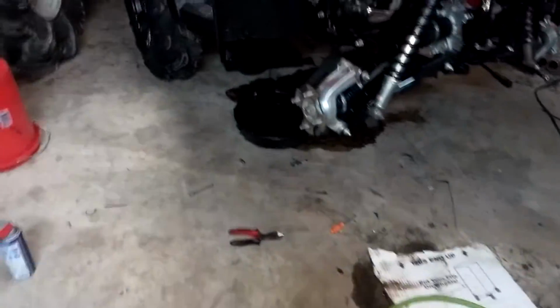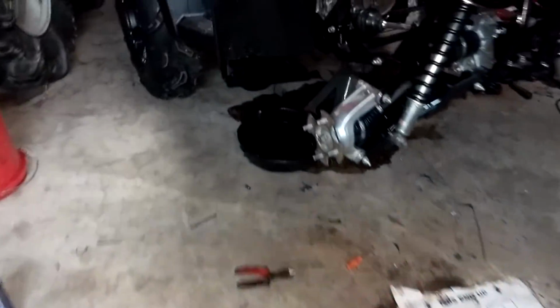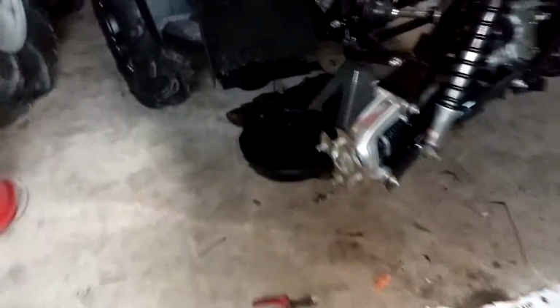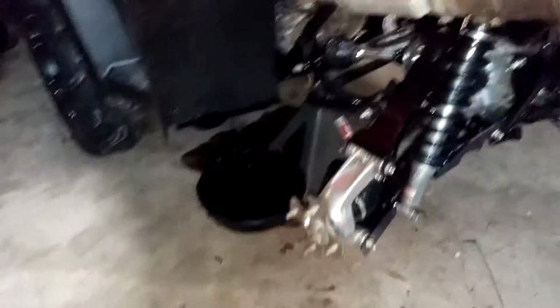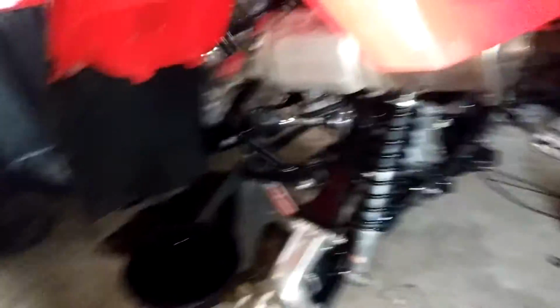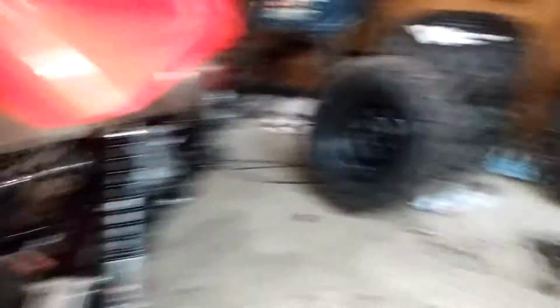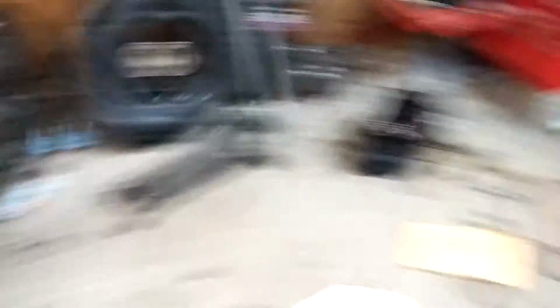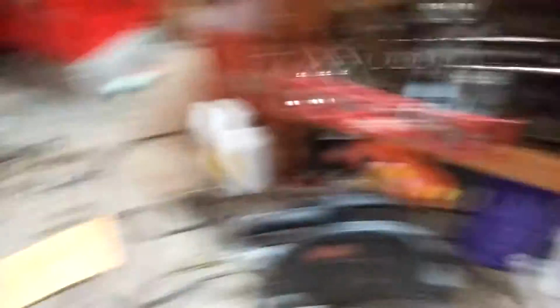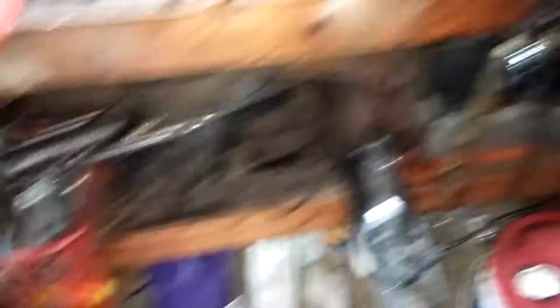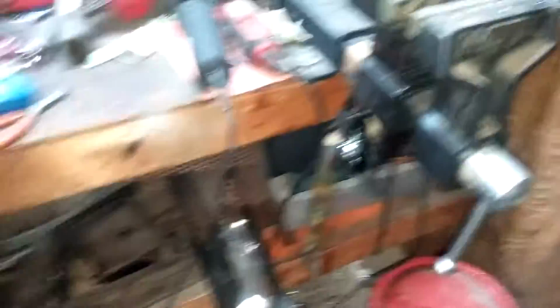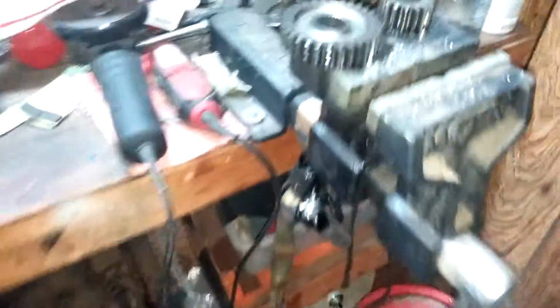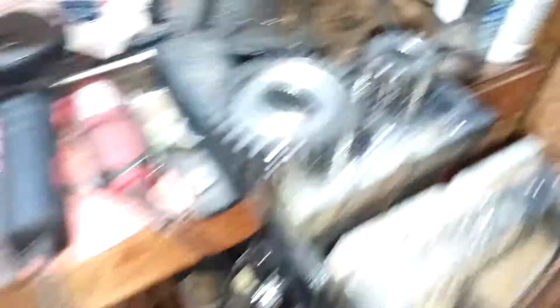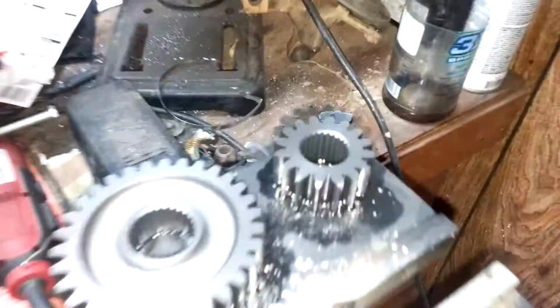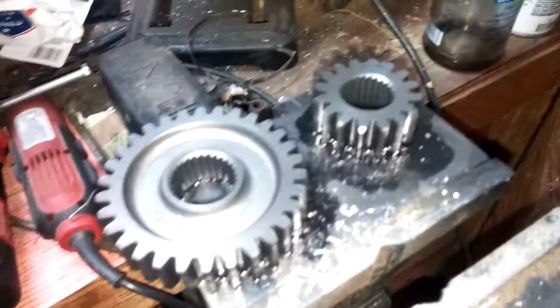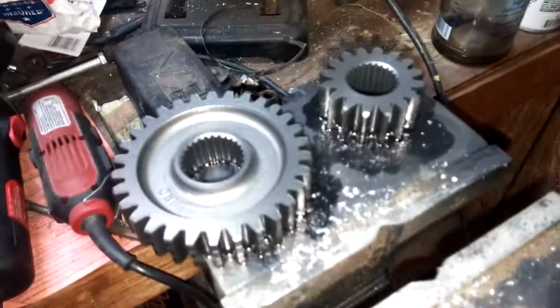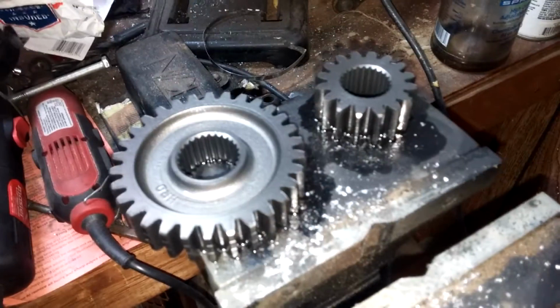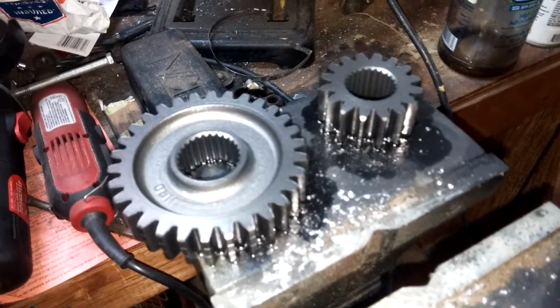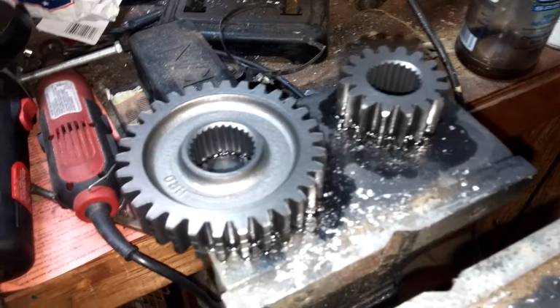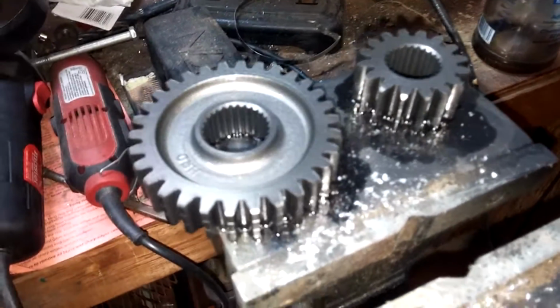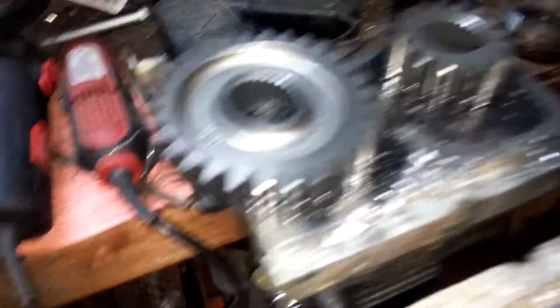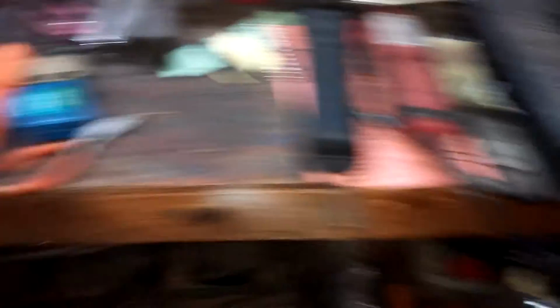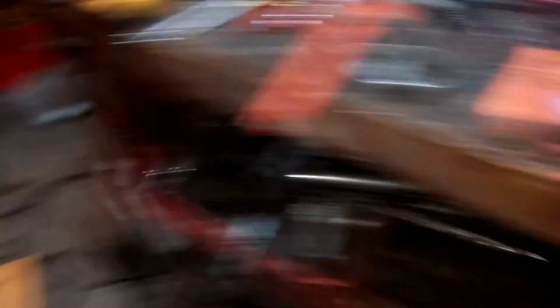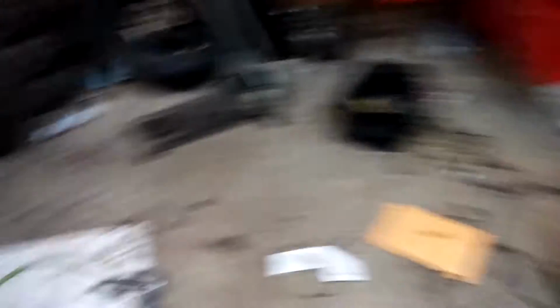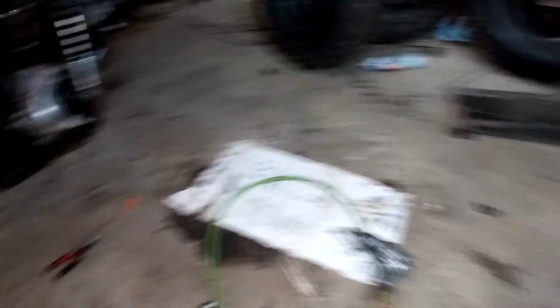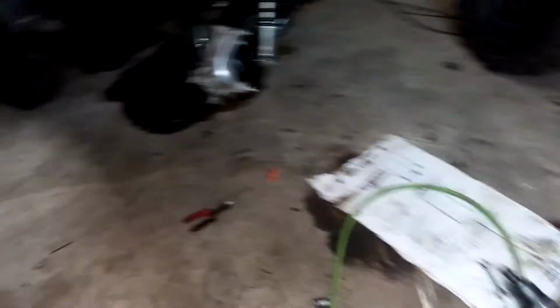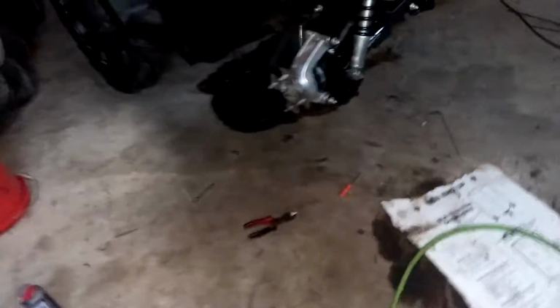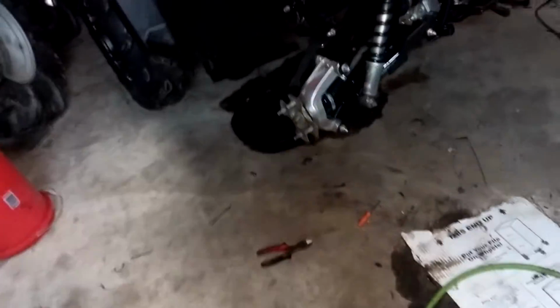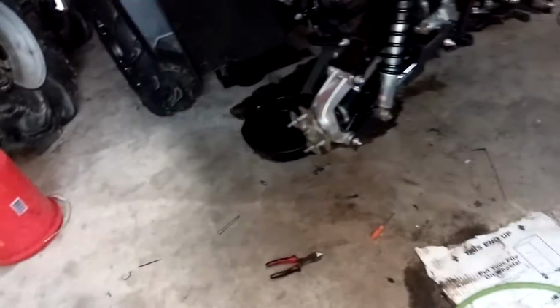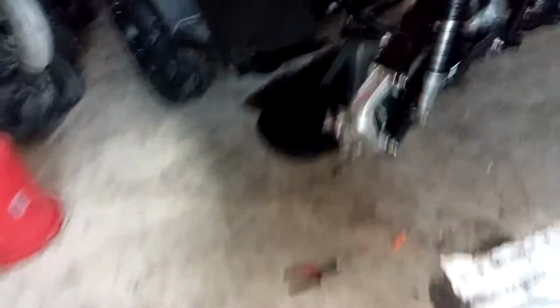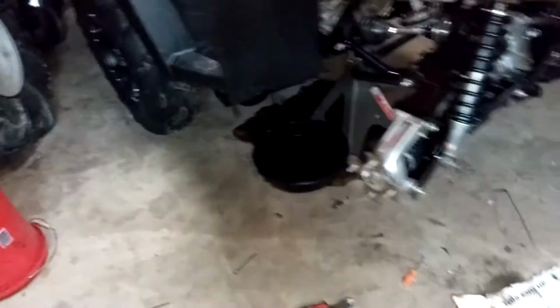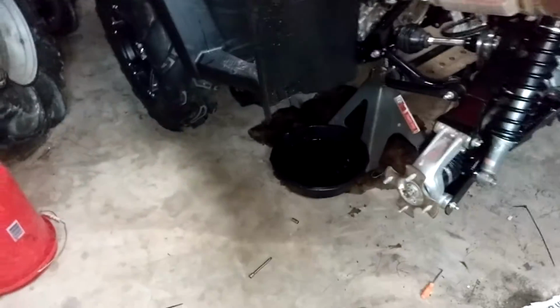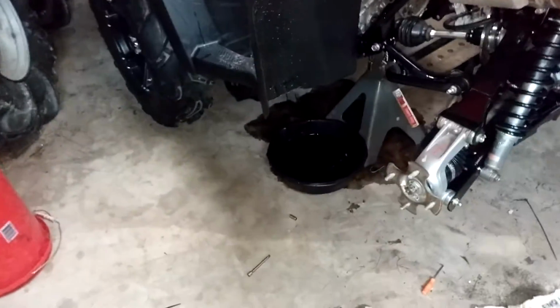Alright, so I just did the gear reduction in my Honda. These are the stock secondary gears. I replaced them with those aftermarket ones for about a 10% reduction. 10%, $315. Seems like a lot of money, but it's worth it, trust me.